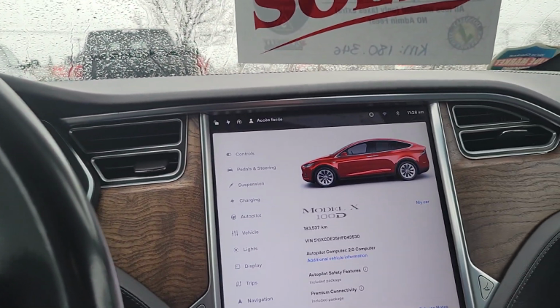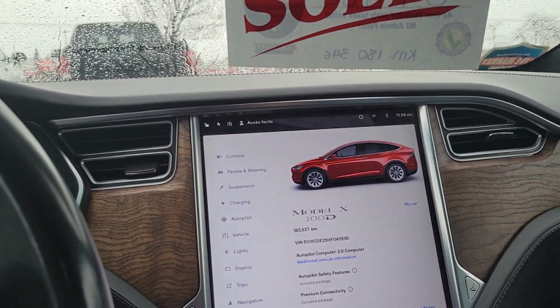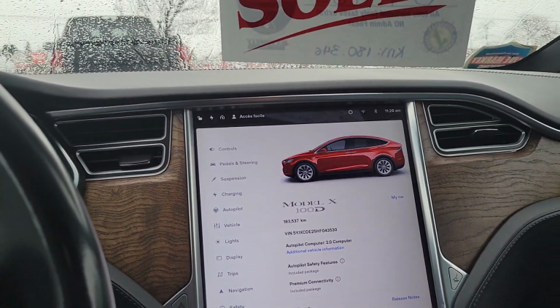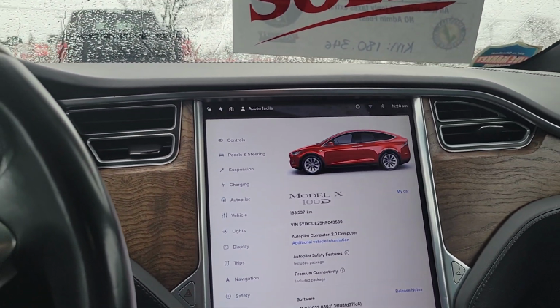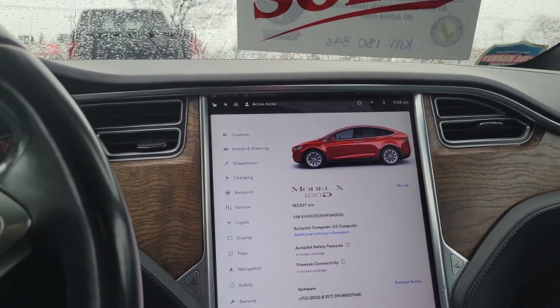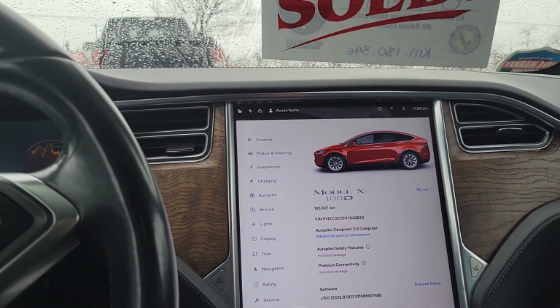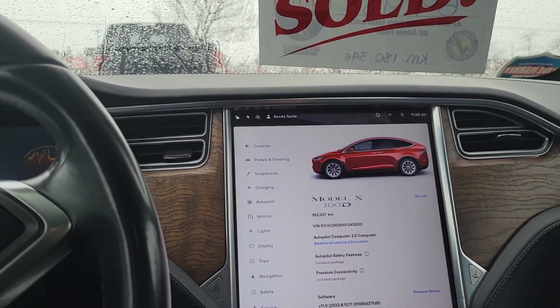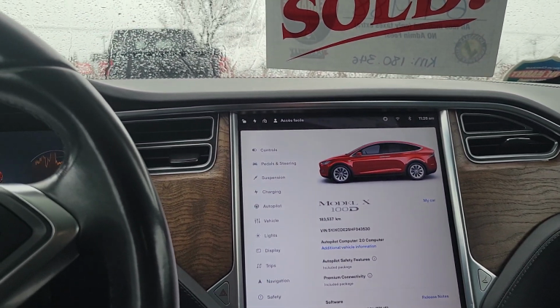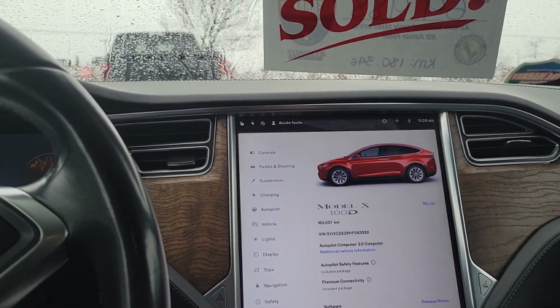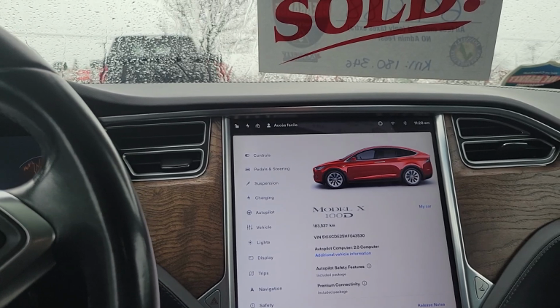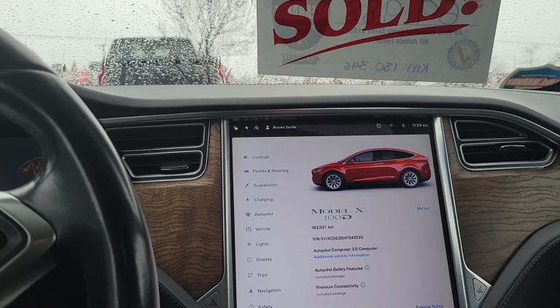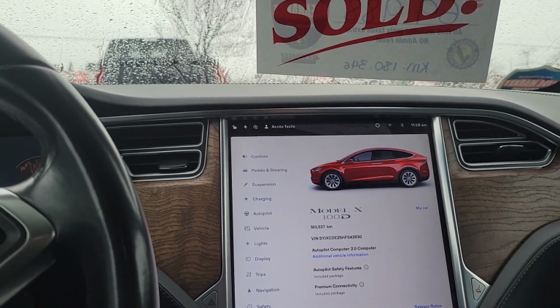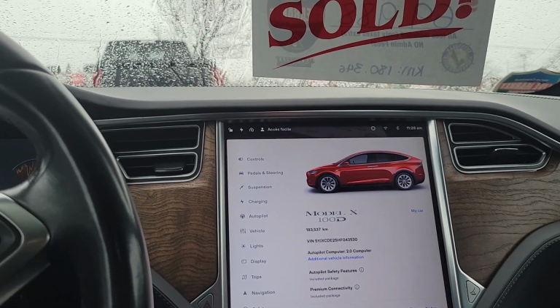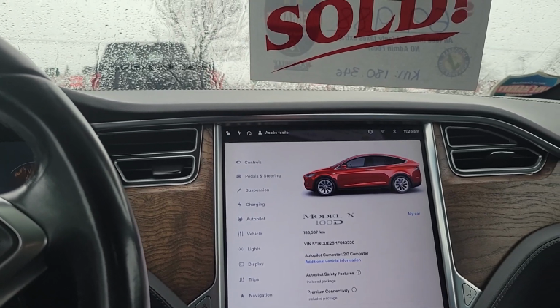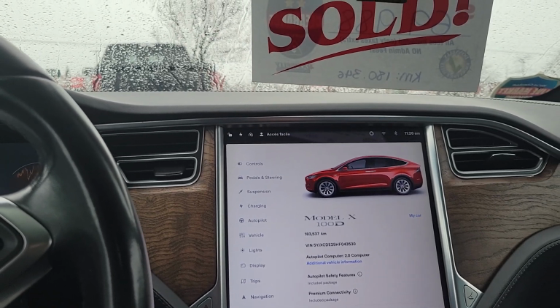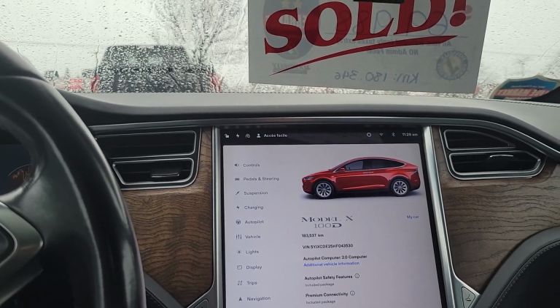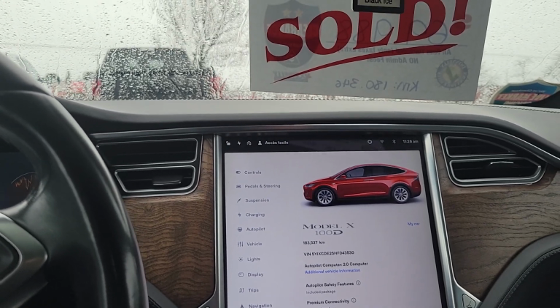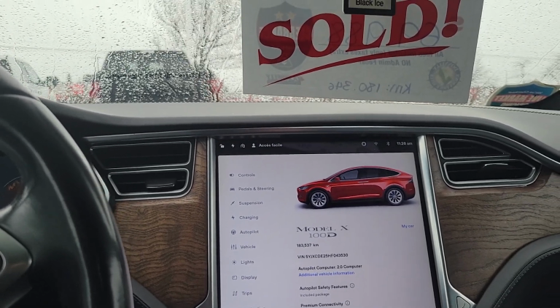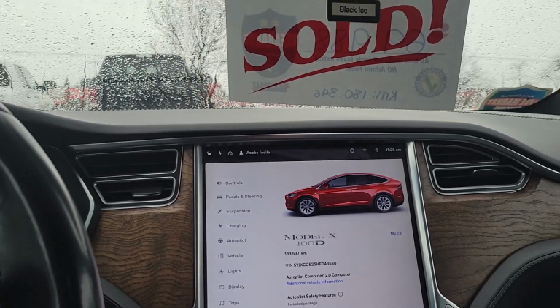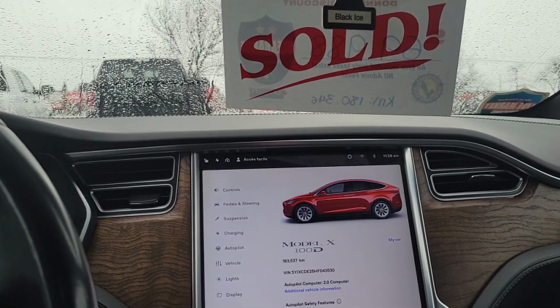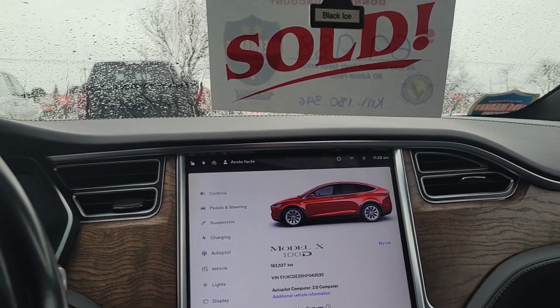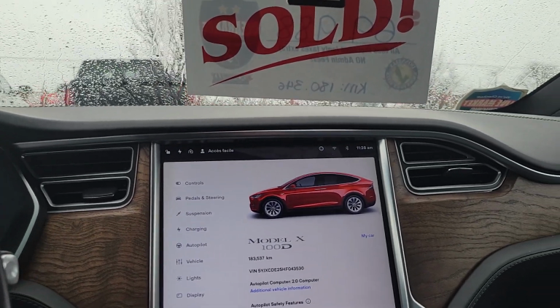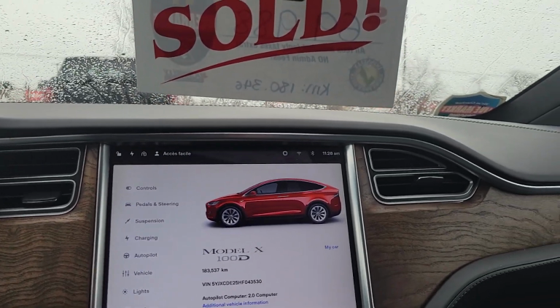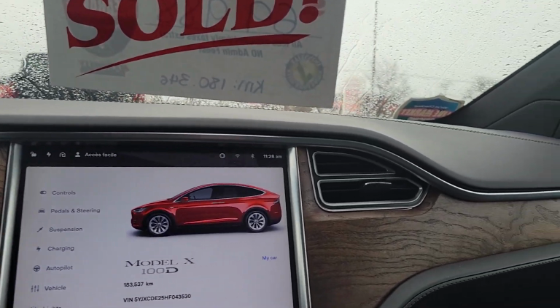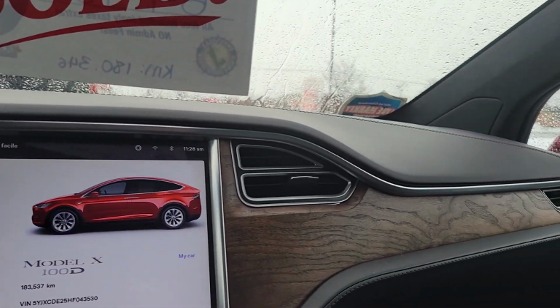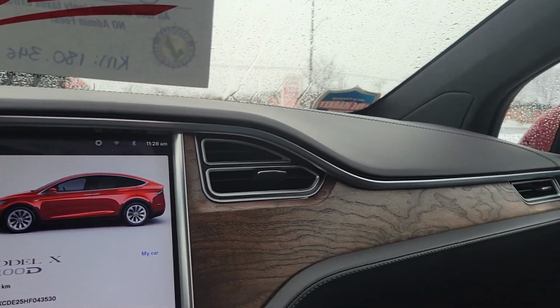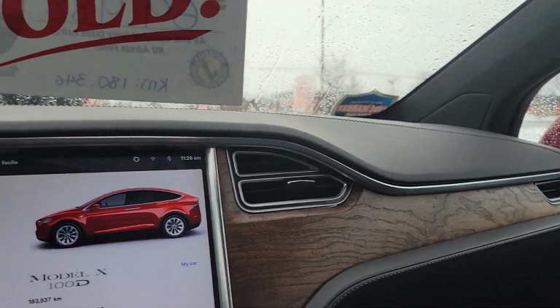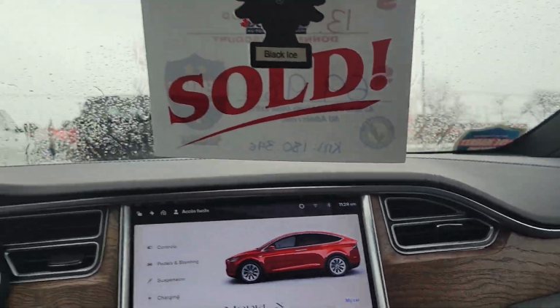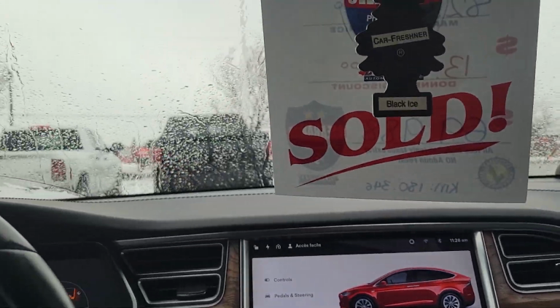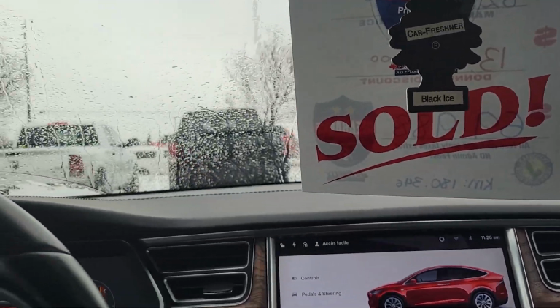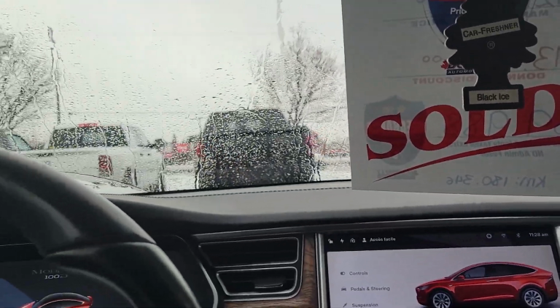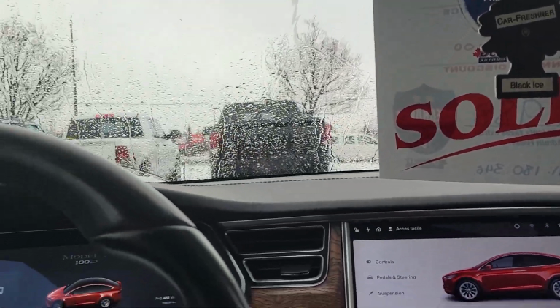Anyway, my name is John Petticombe, 613-260-6088, if you have any questions. And I'll show you the front of the car real quick.